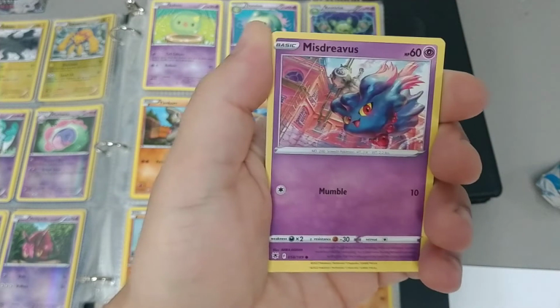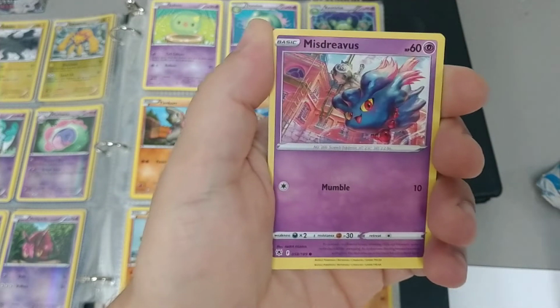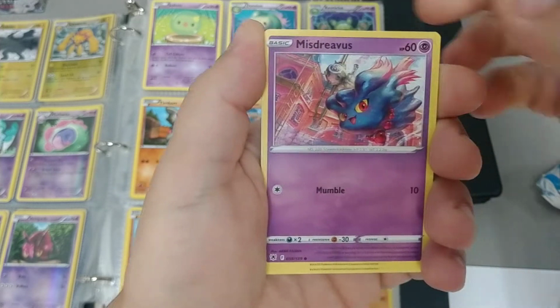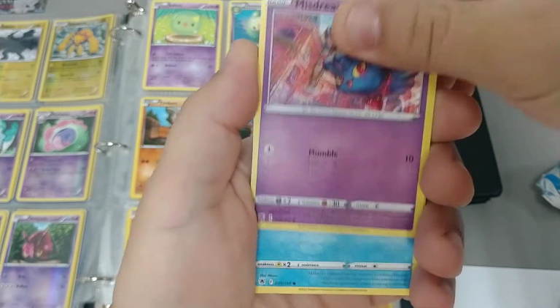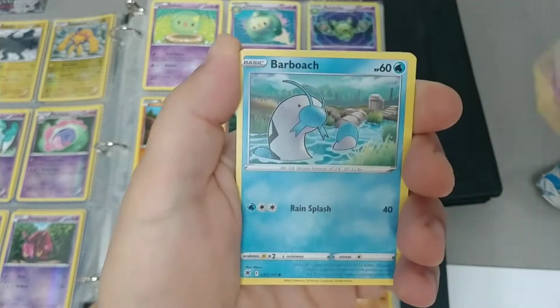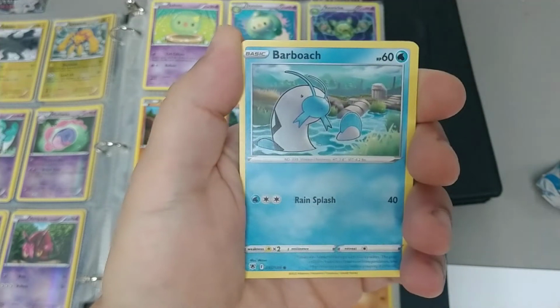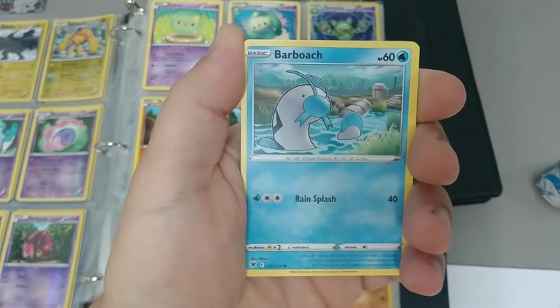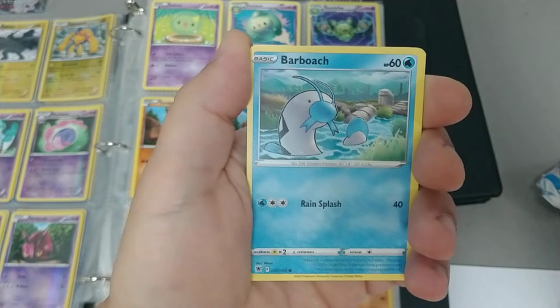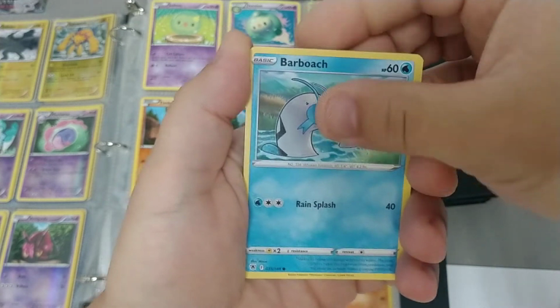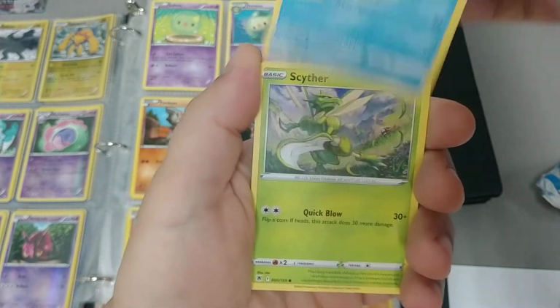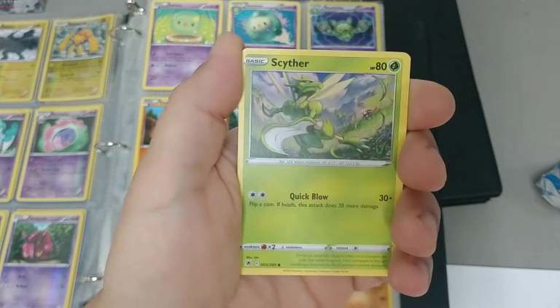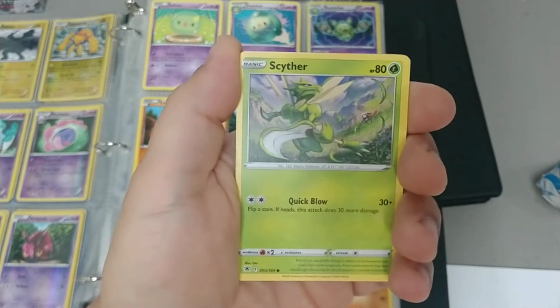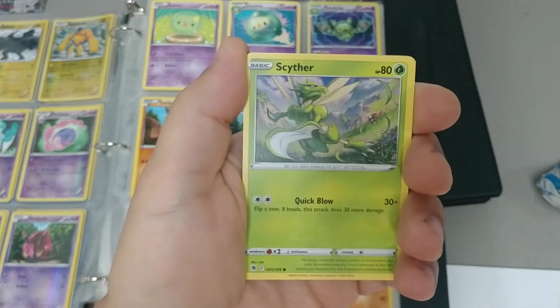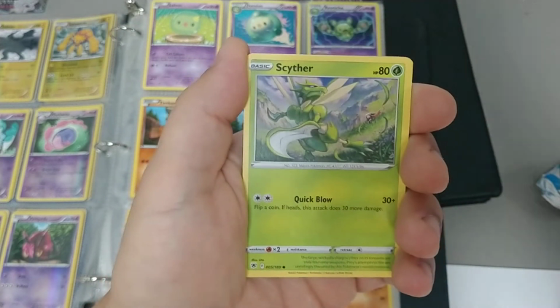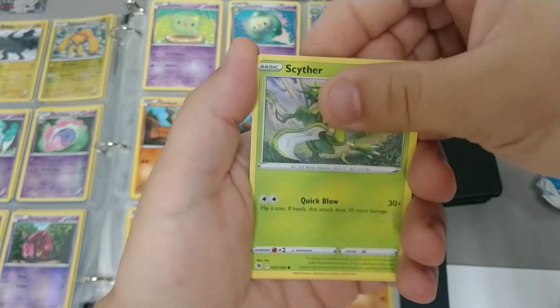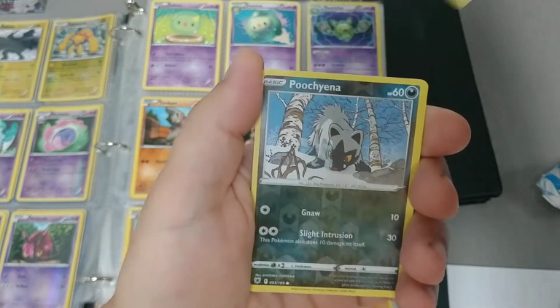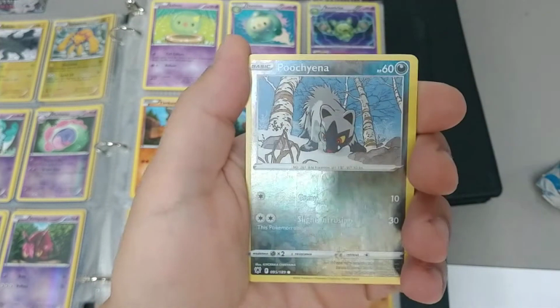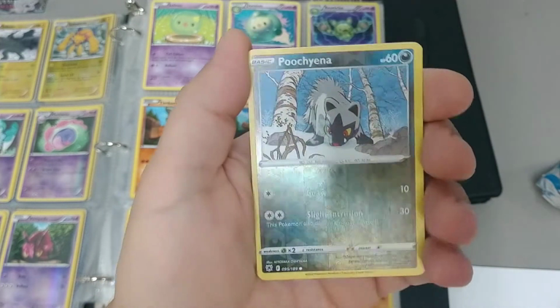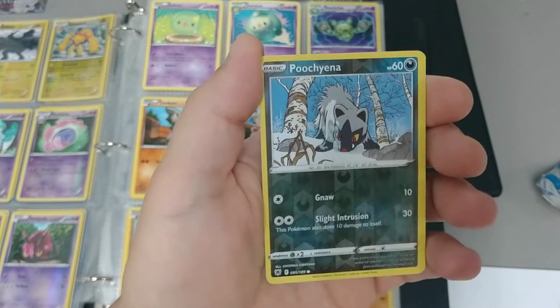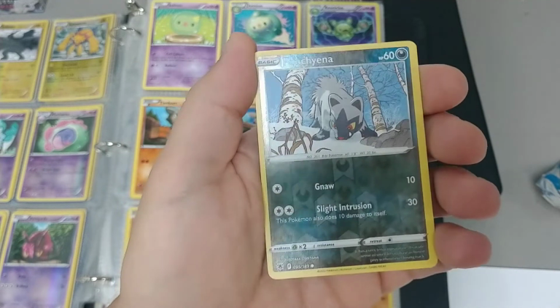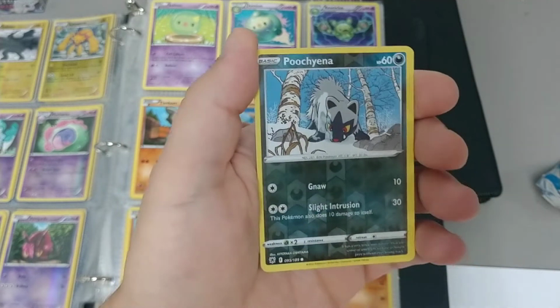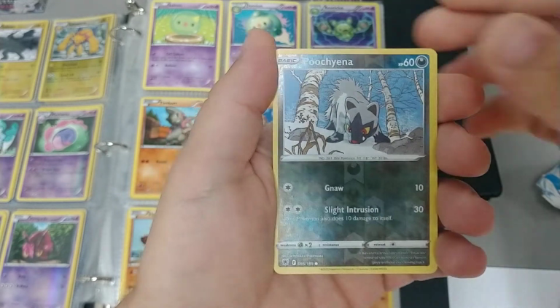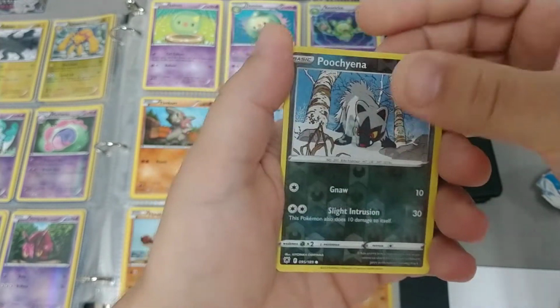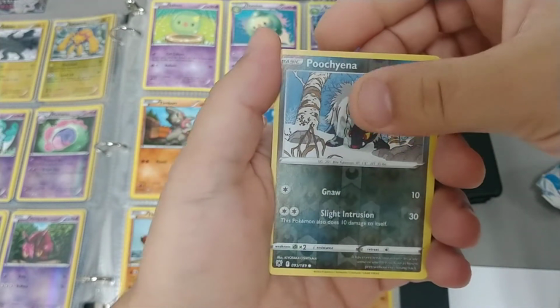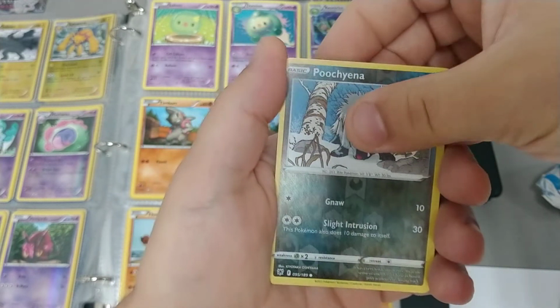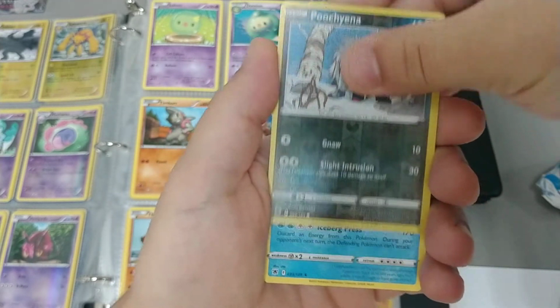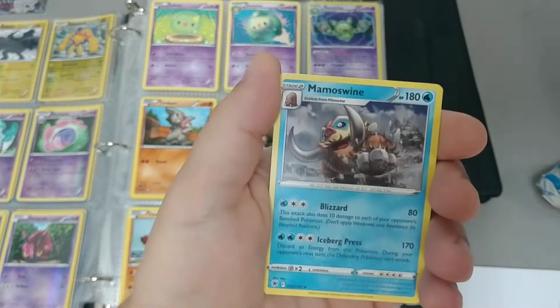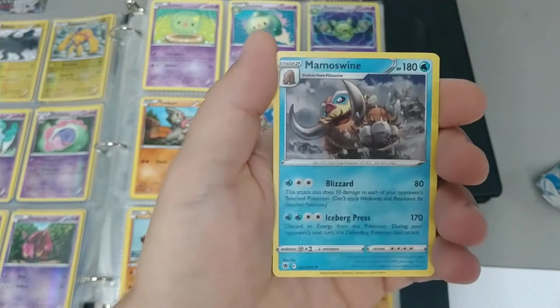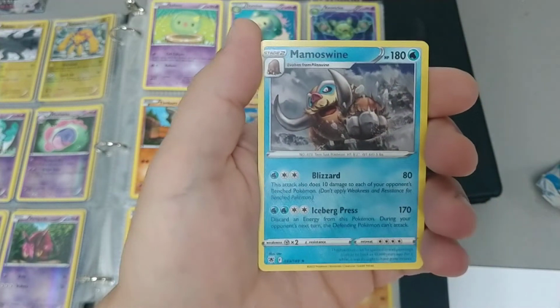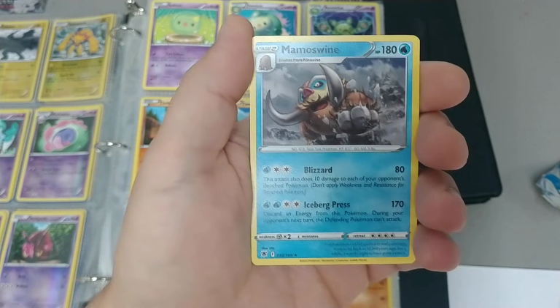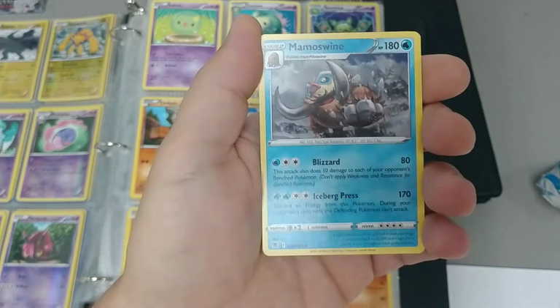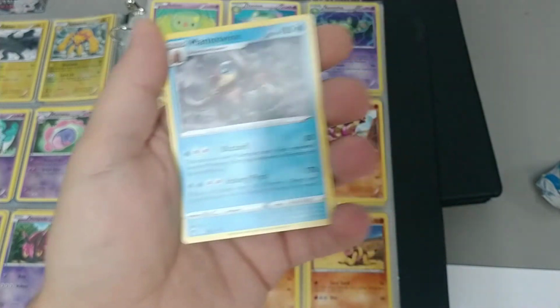Mr. Revis. Barboach. Scyther. Puchina in the Reverse Hollow. And... Mamoswine. Alright.